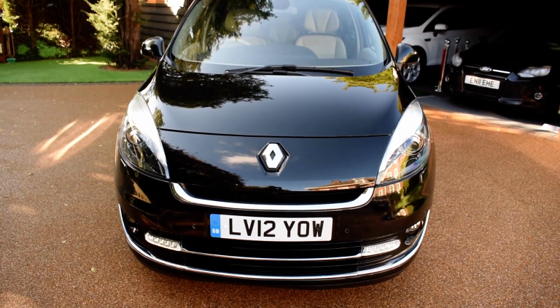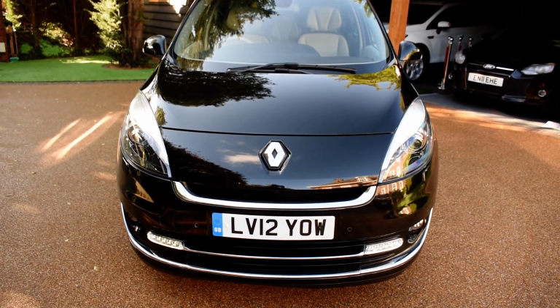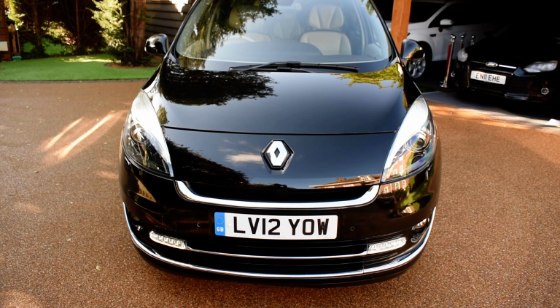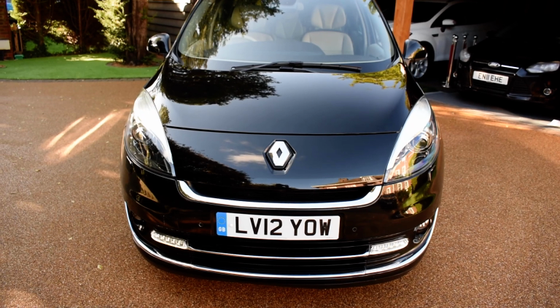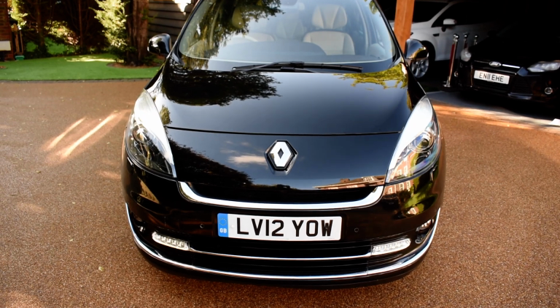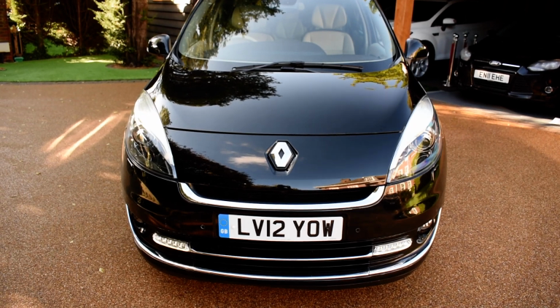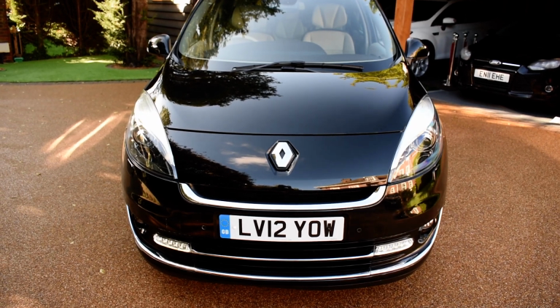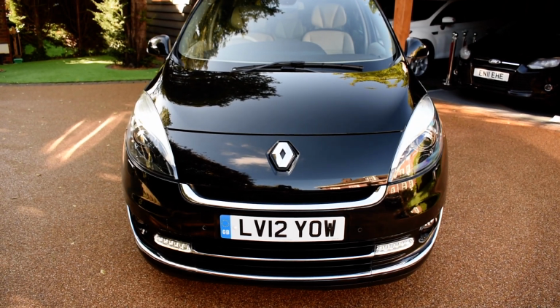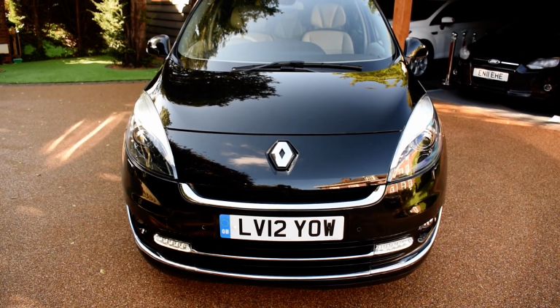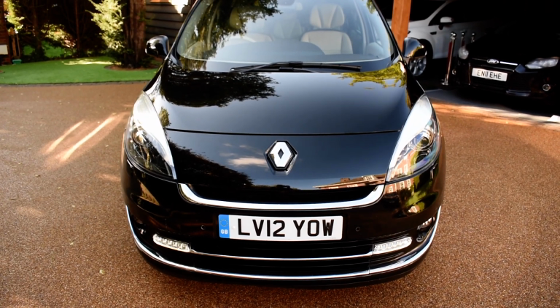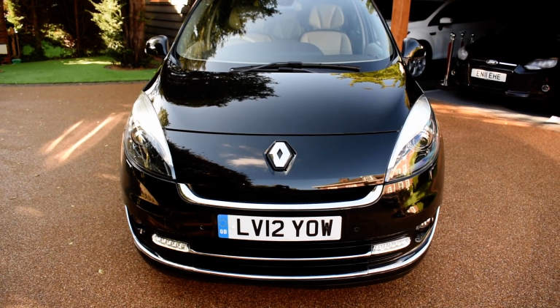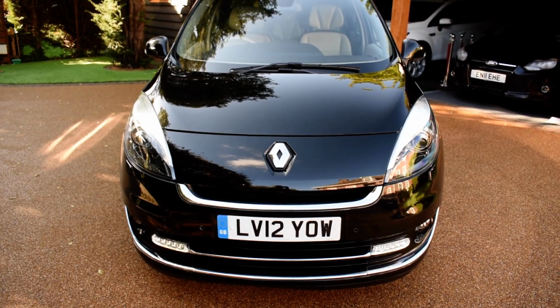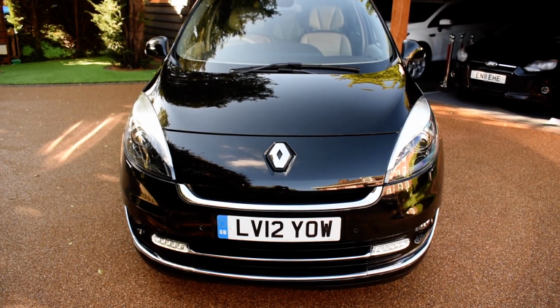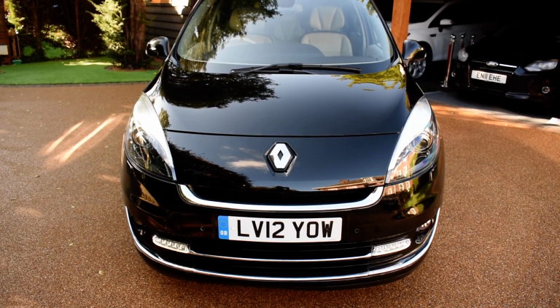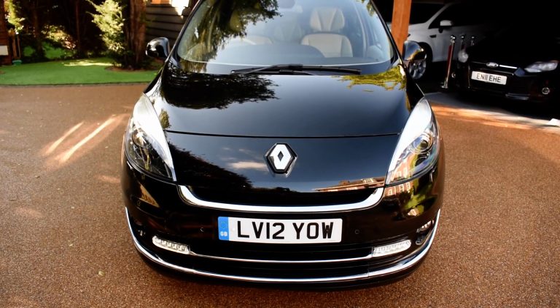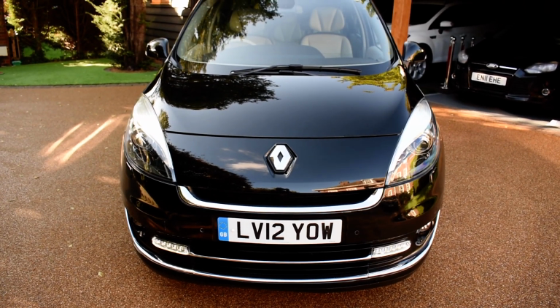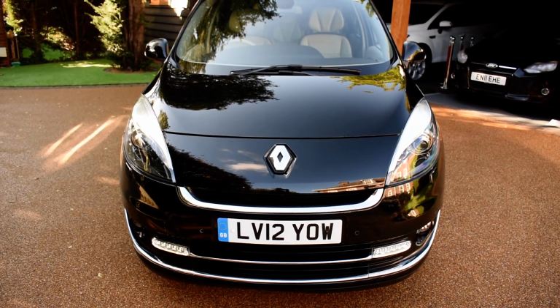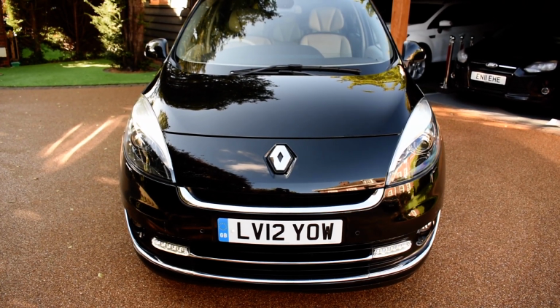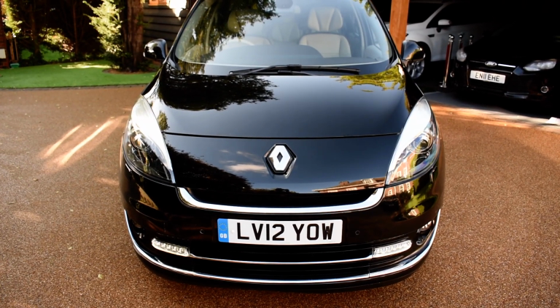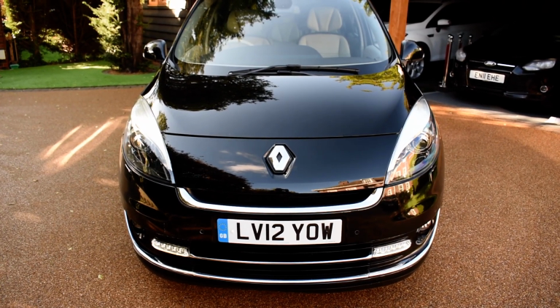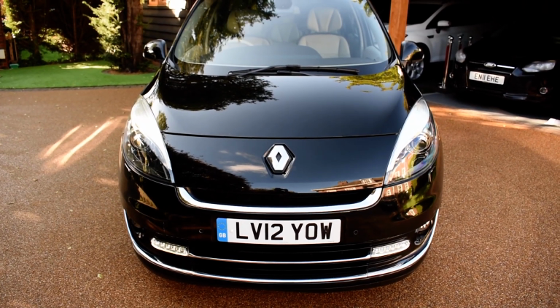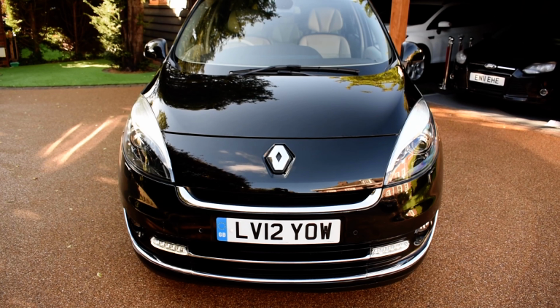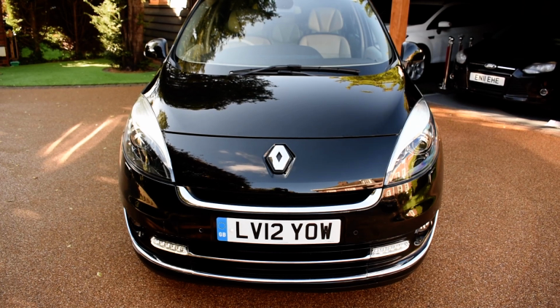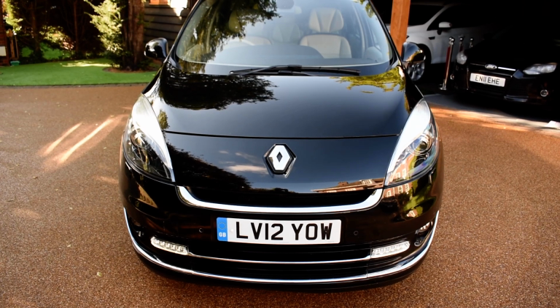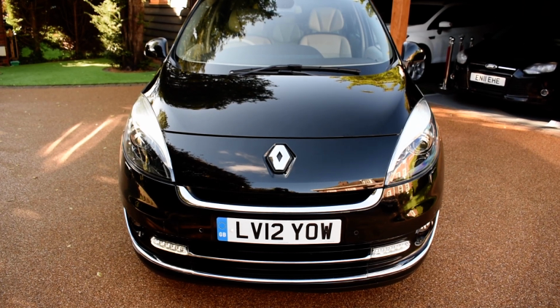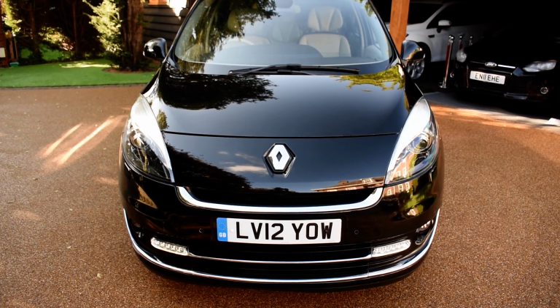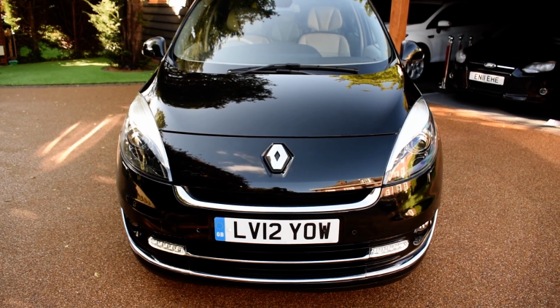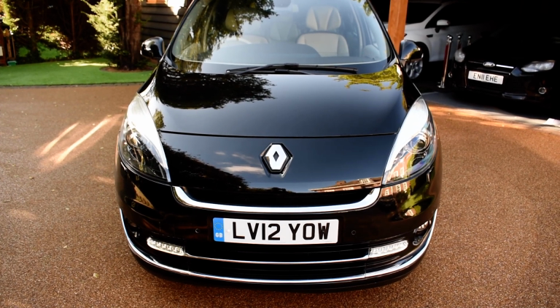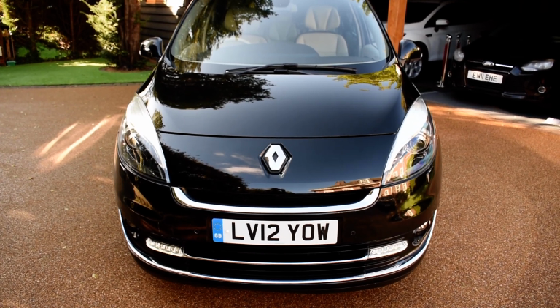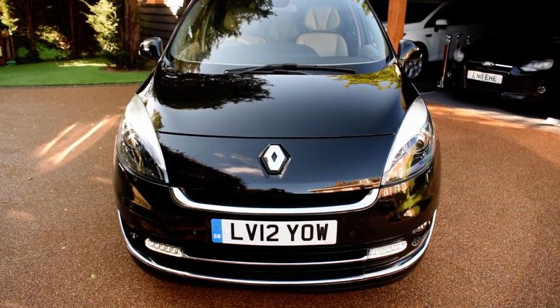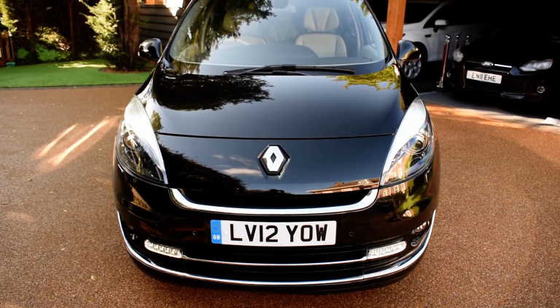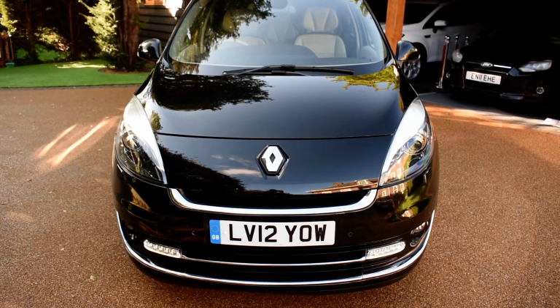This car is in stunning diamond black metallic and it comes with cream Alcantara leather and suede seats, which would have cost new an extra of about £1,800.